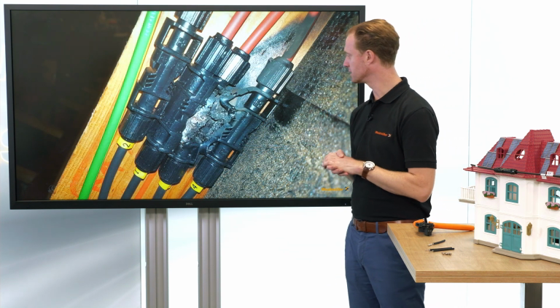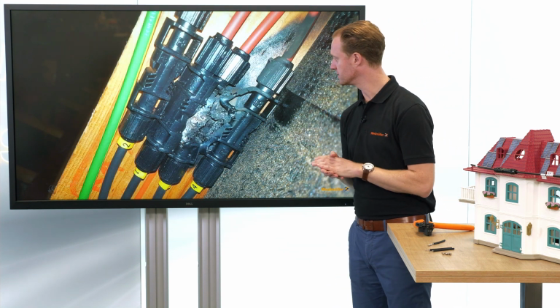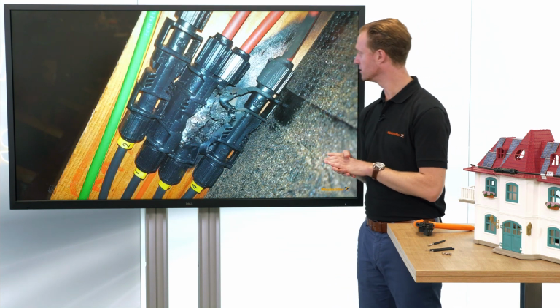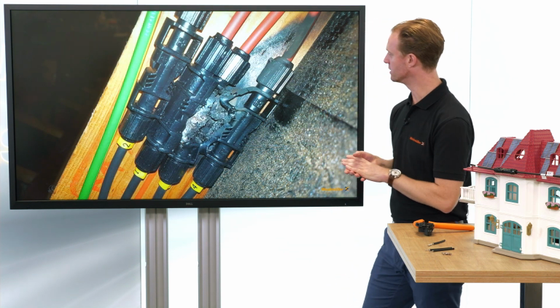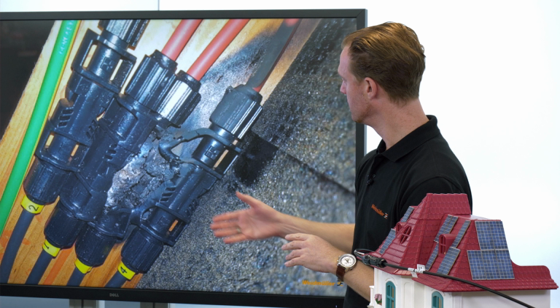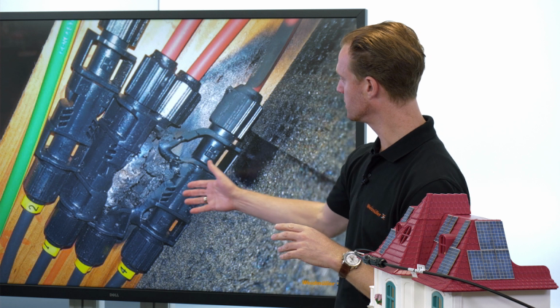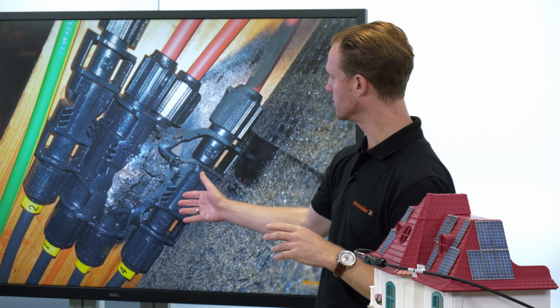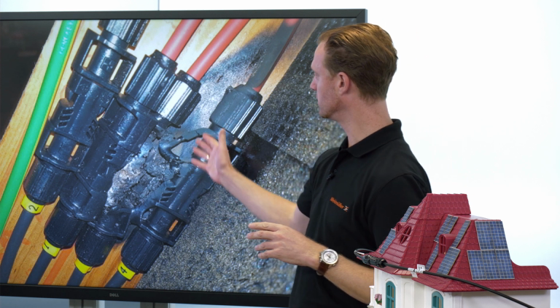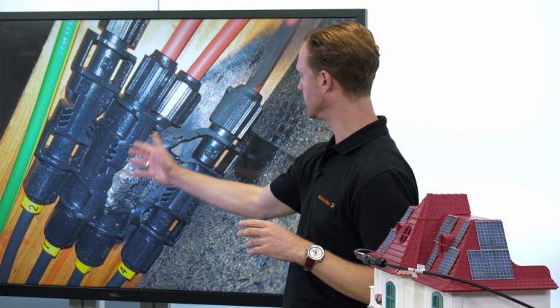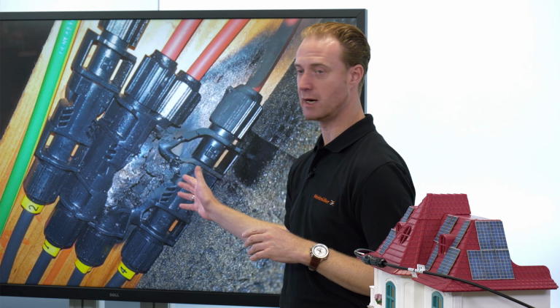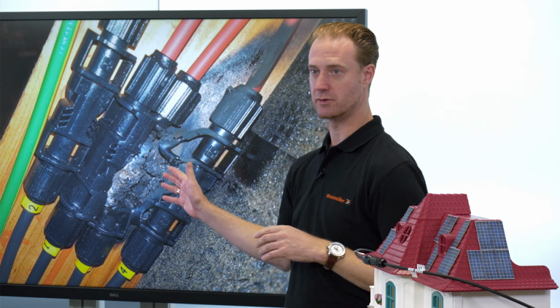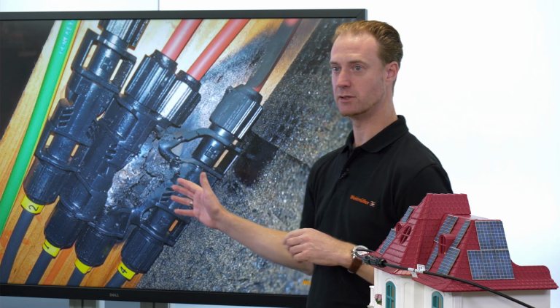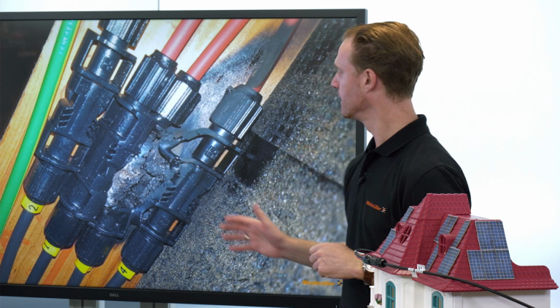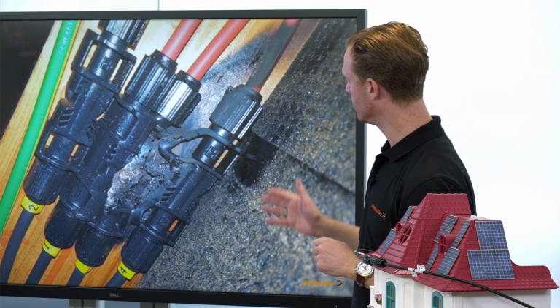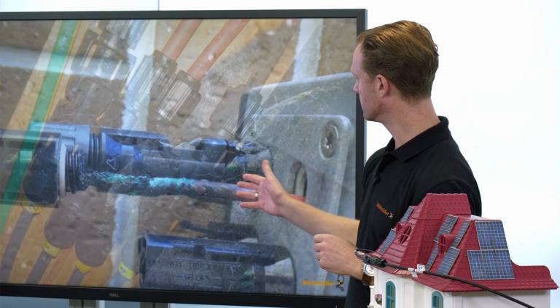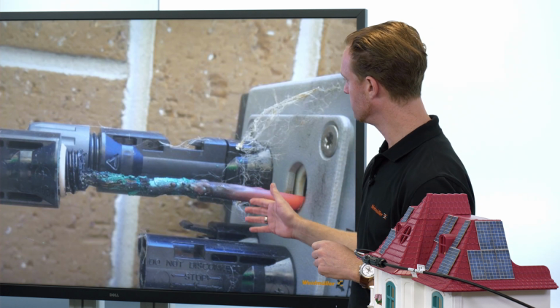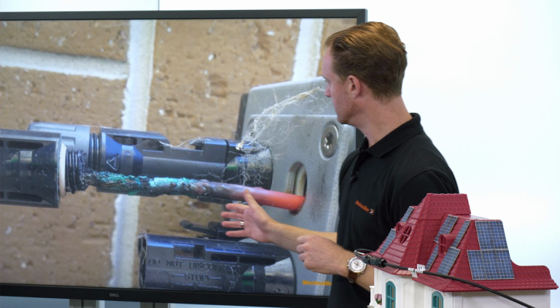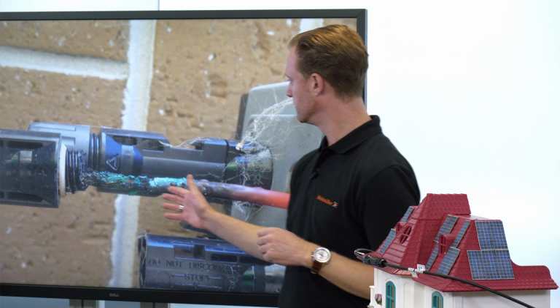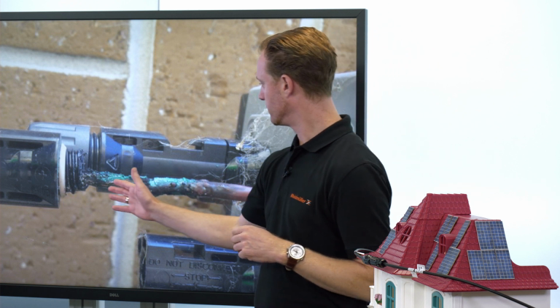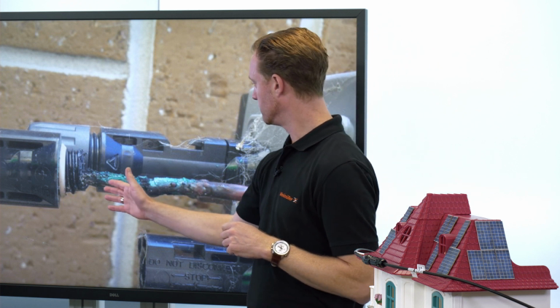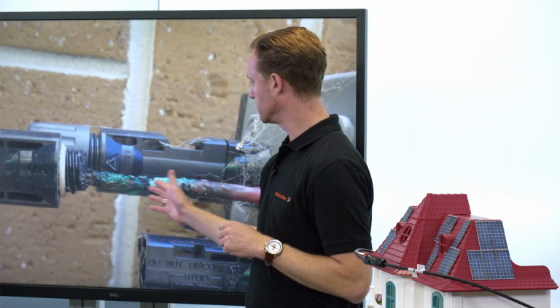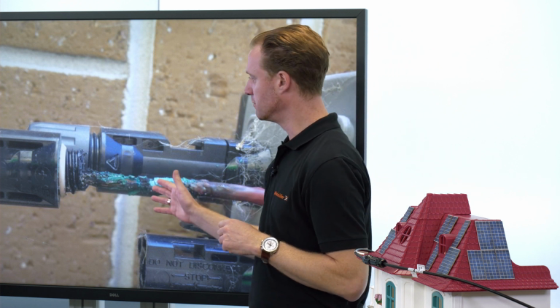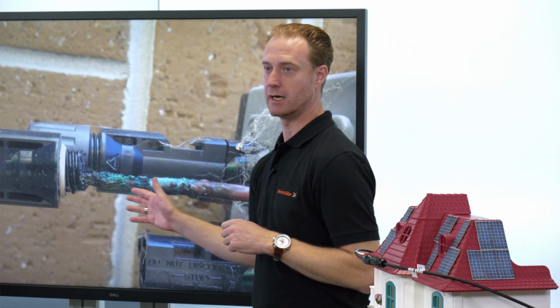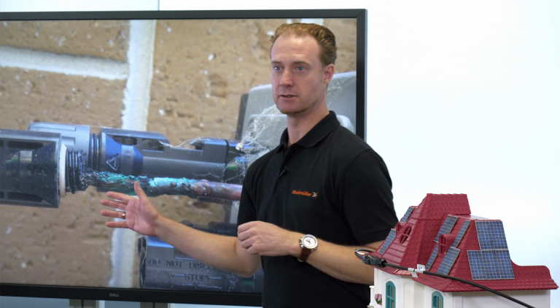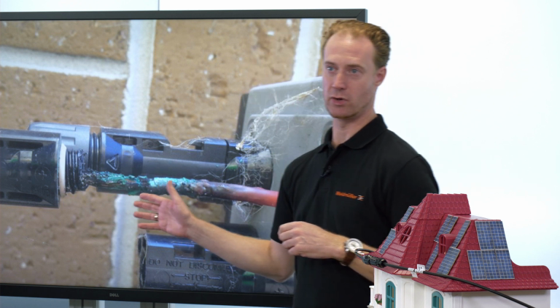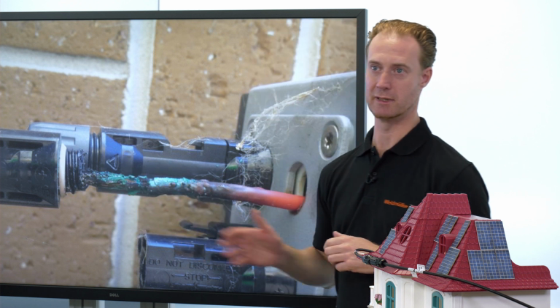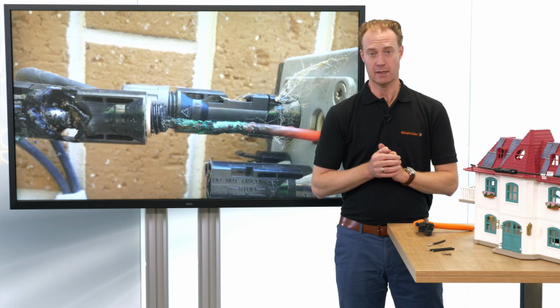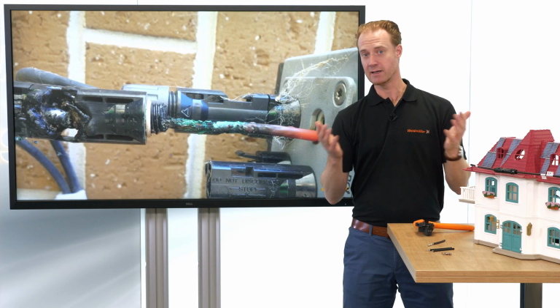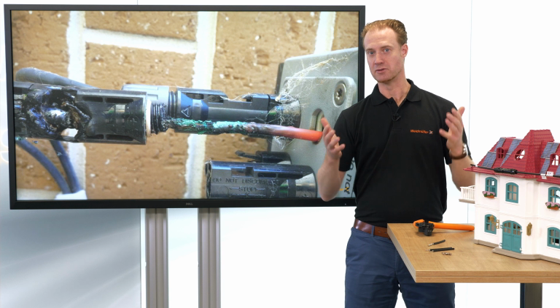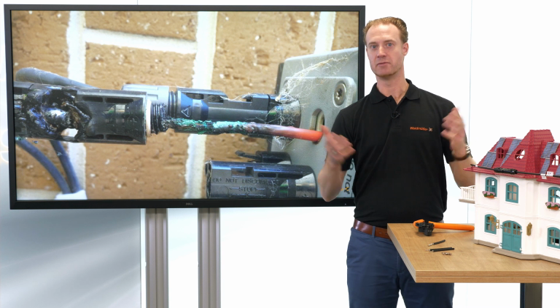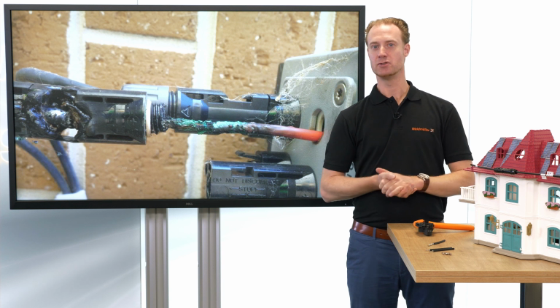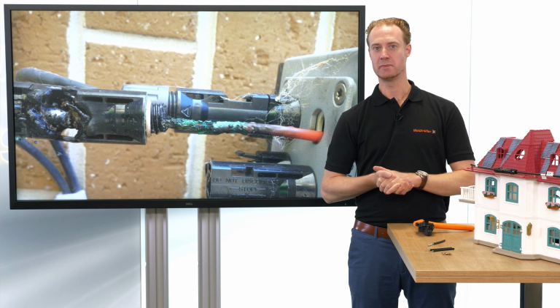Some examples are shown here. The hotspot was melting off the plastic part of the connector, or in the other example, even the parts of the cables are destroyed thermally. Hey Waldmüller, do you have a better solution for me?